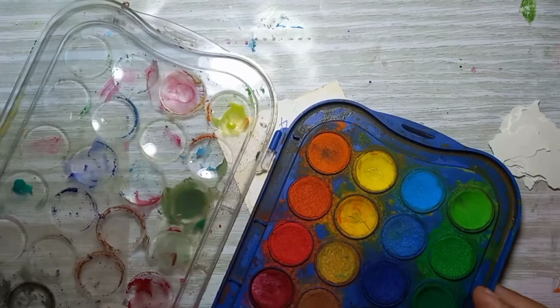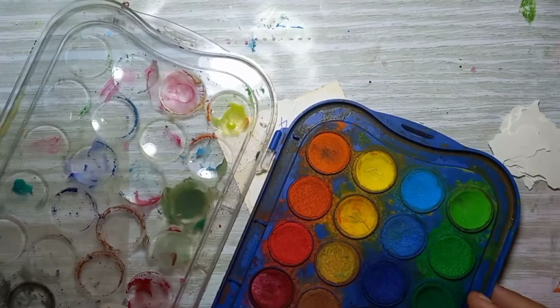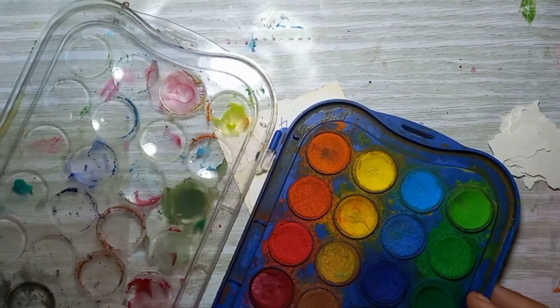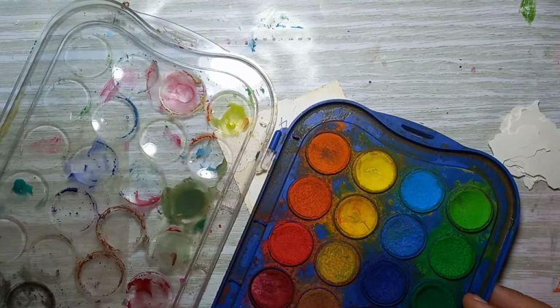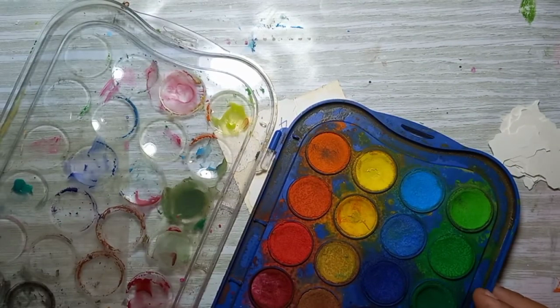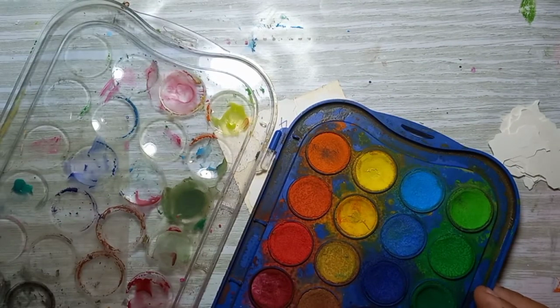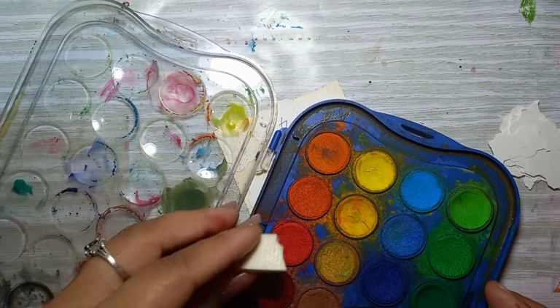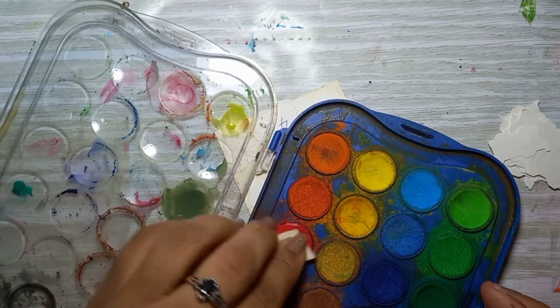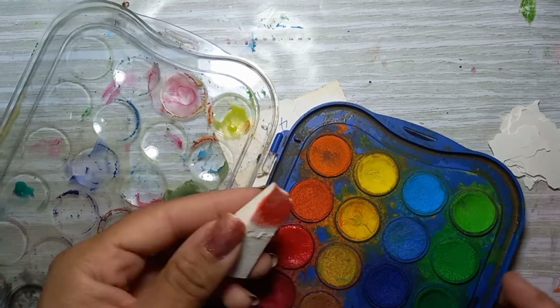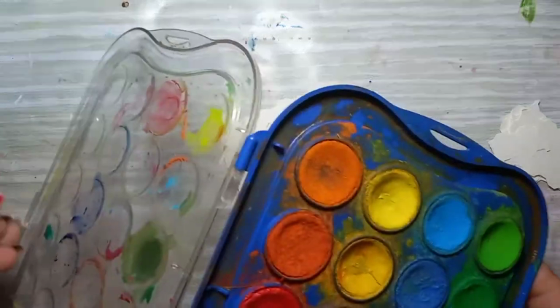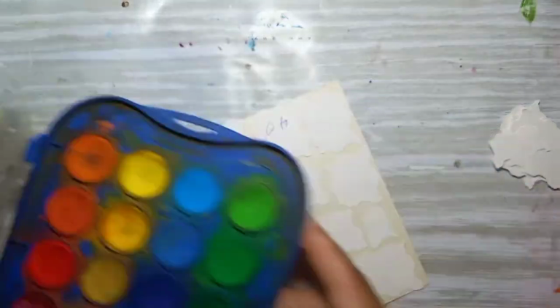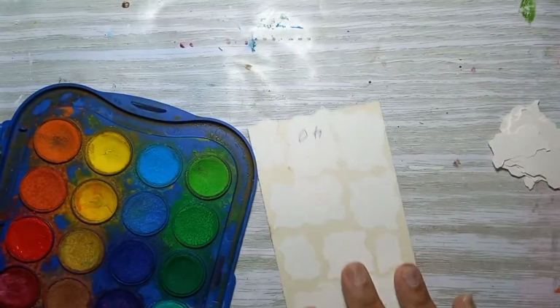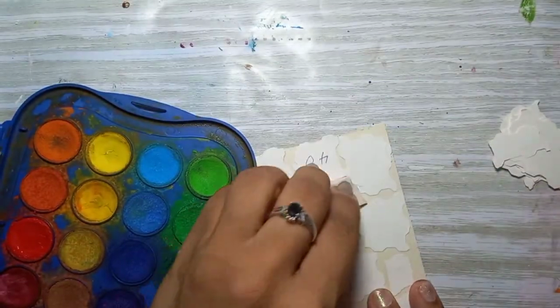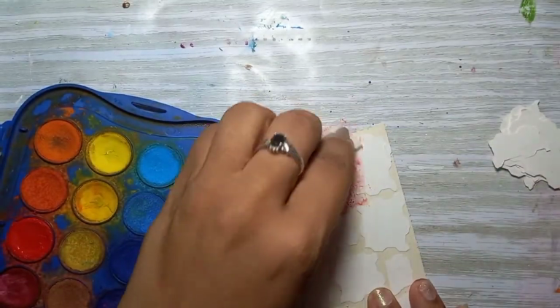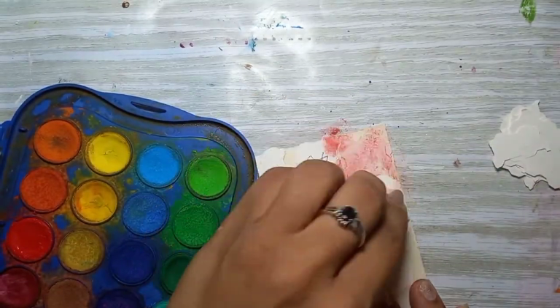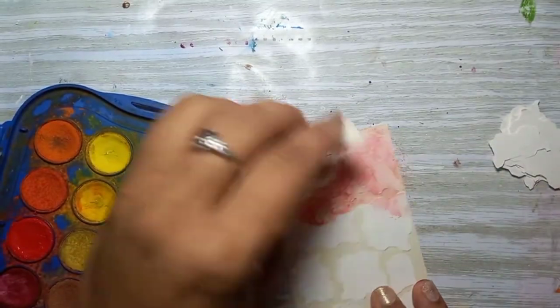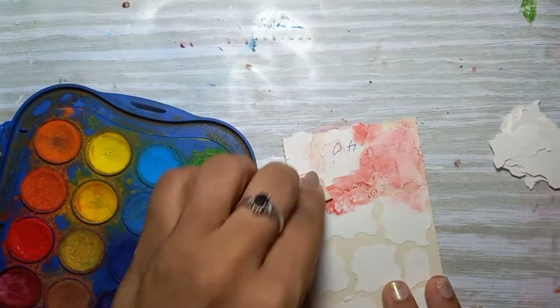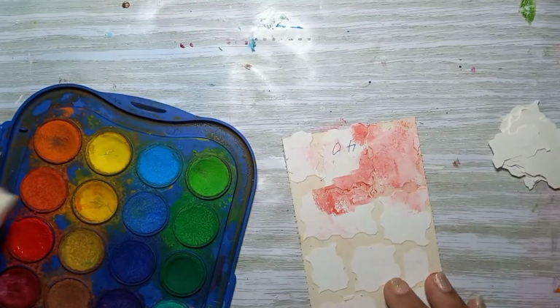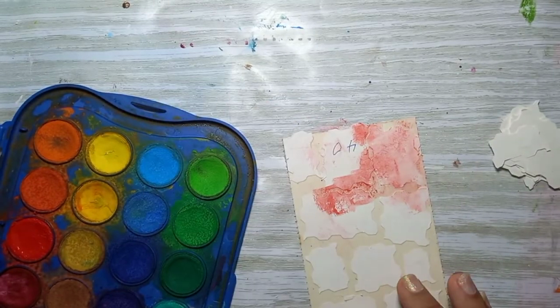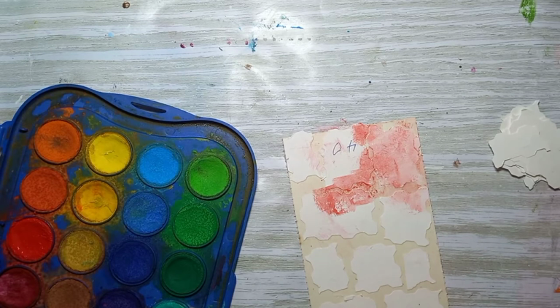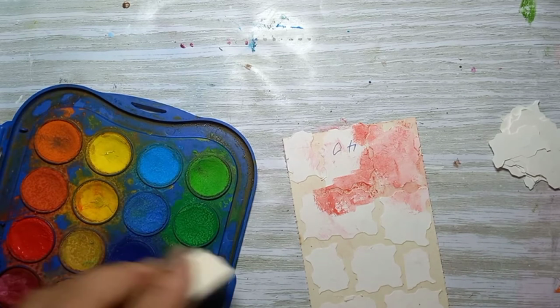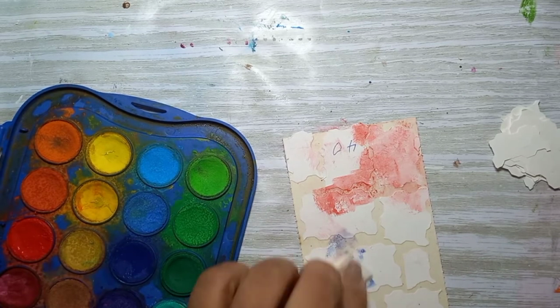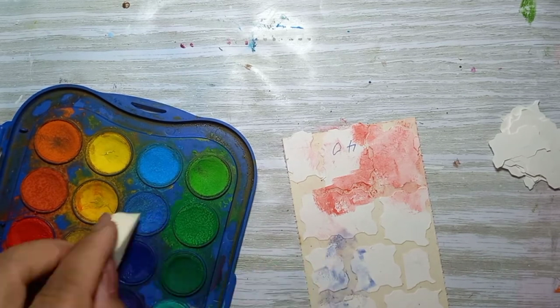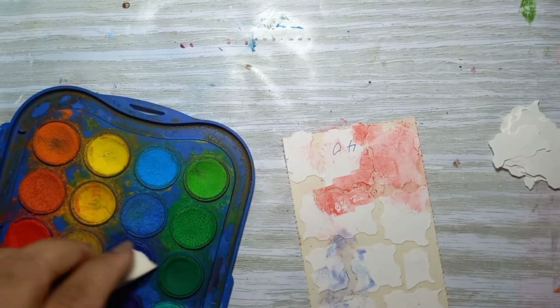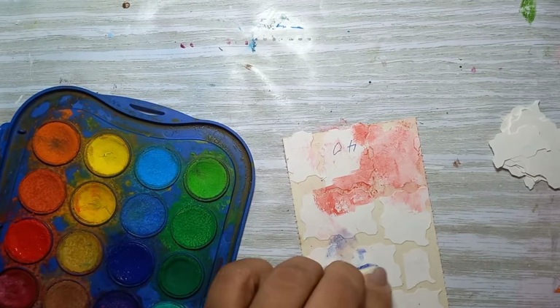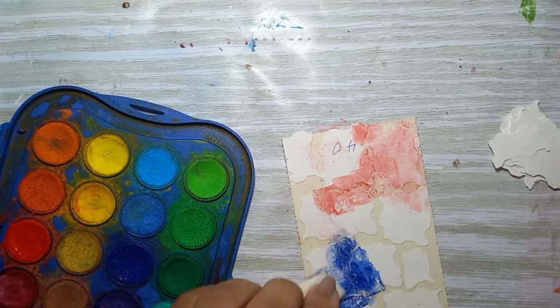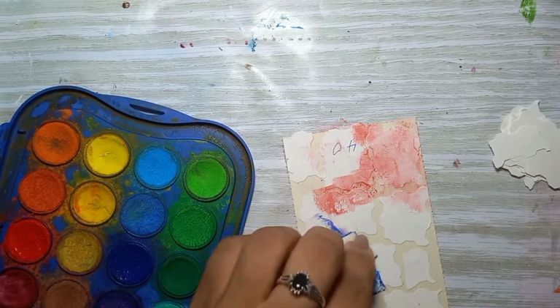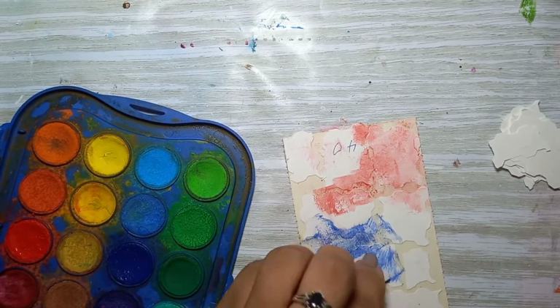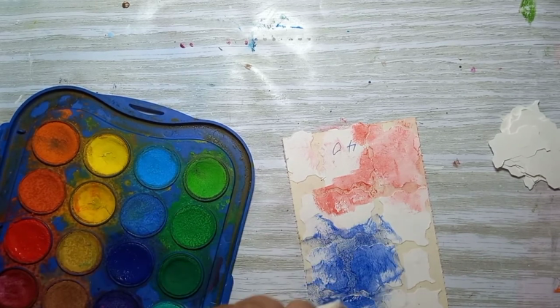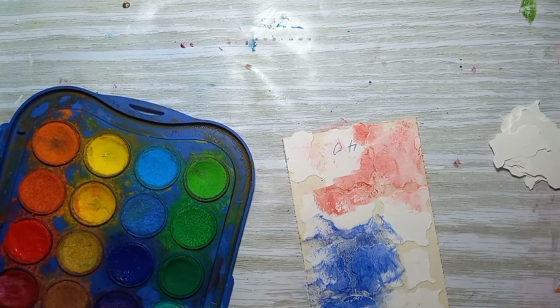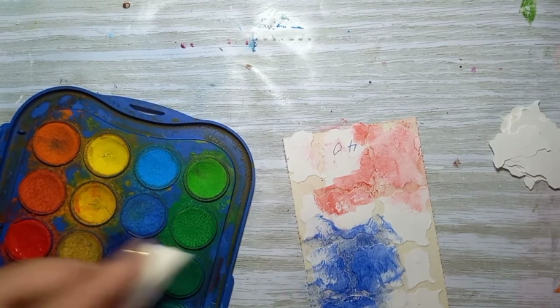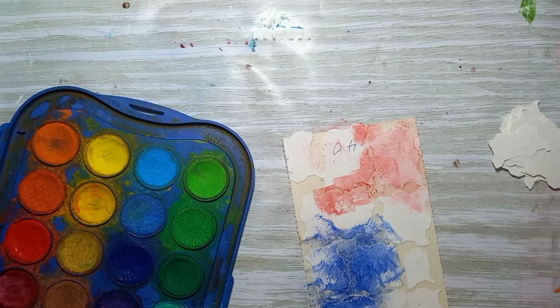Now I'm gonna lay some color down. I'm using a sponge to apply some cheap watercolor paints — I got them at a variety store, I don't remember the name of it.